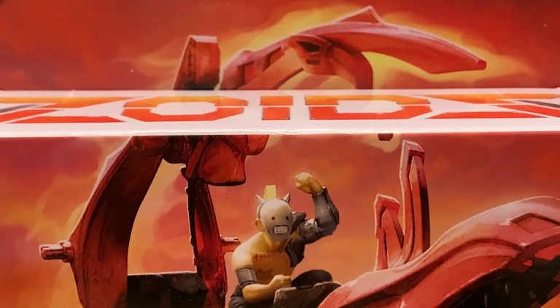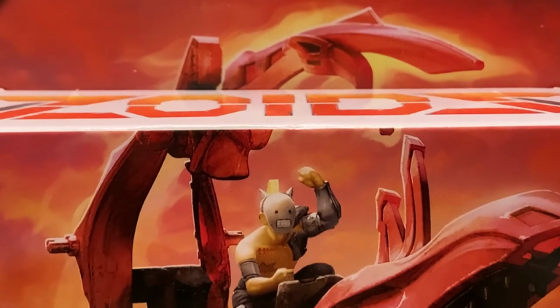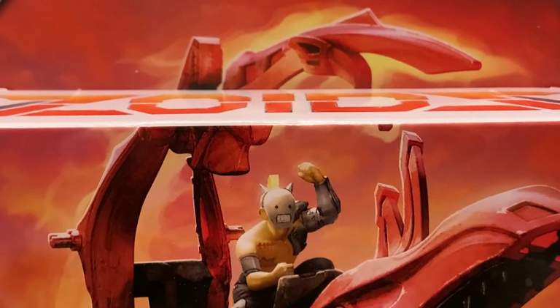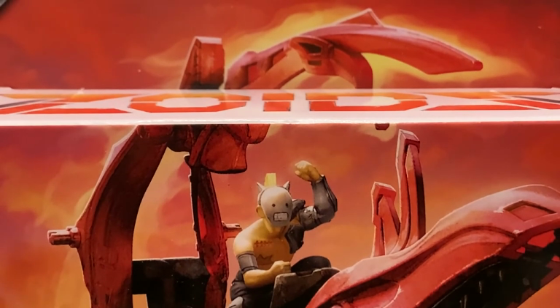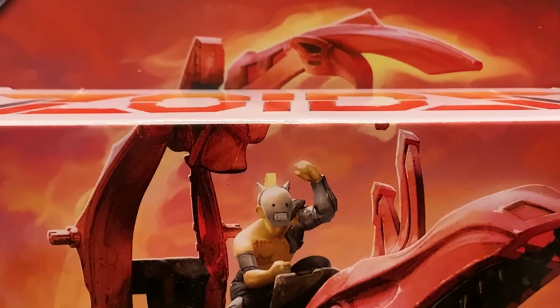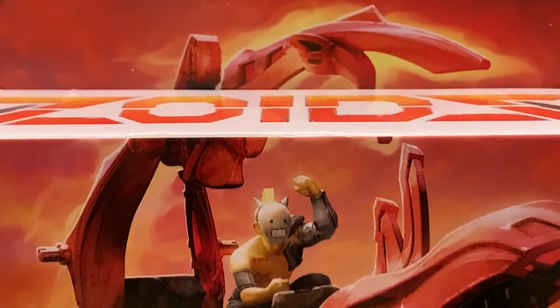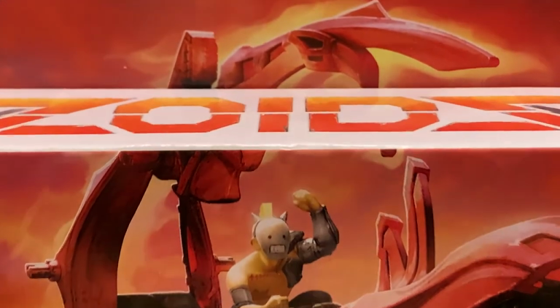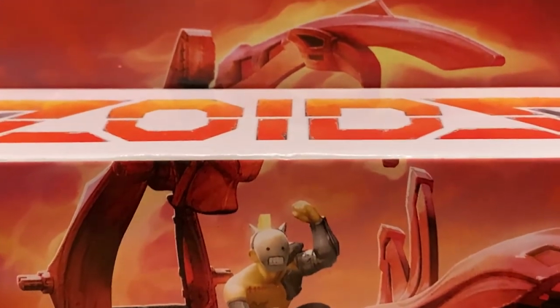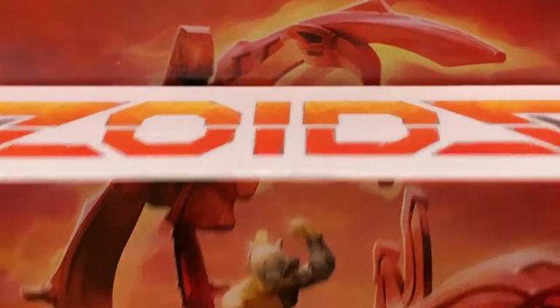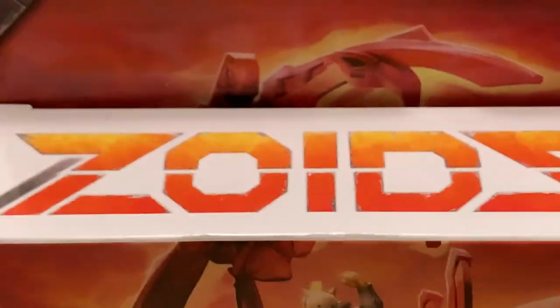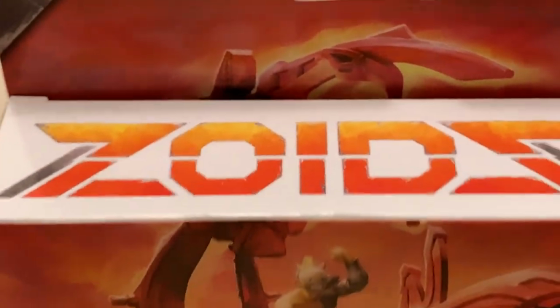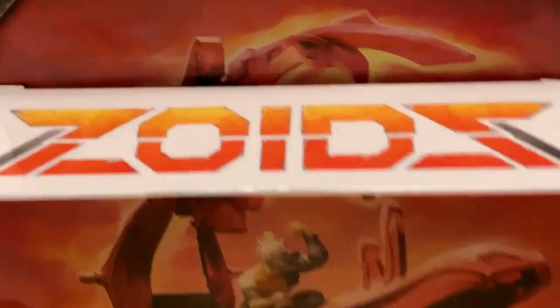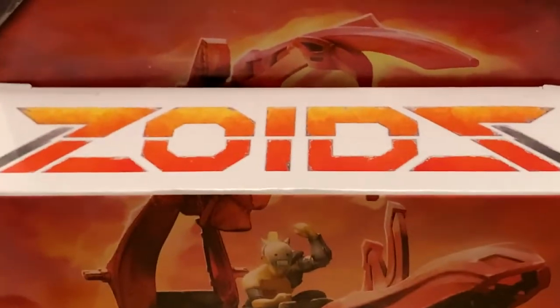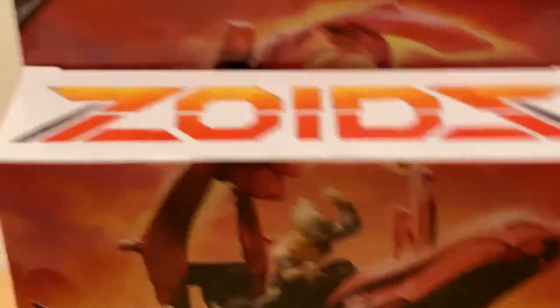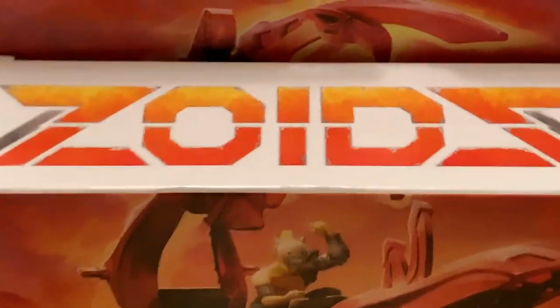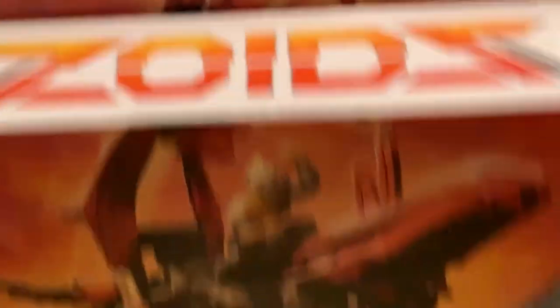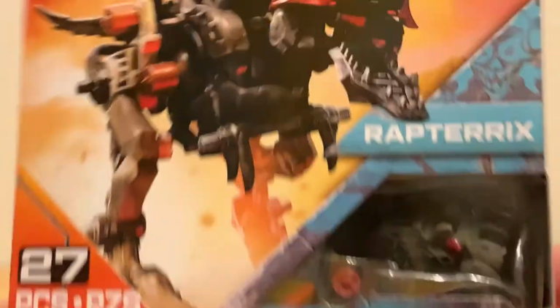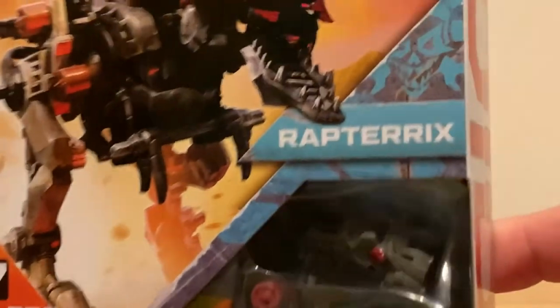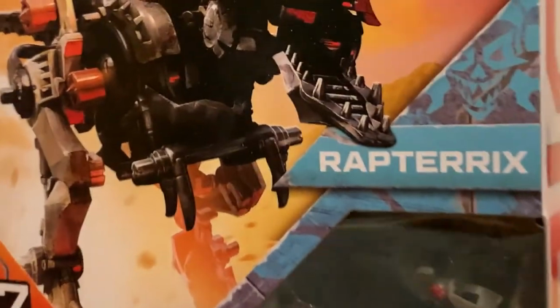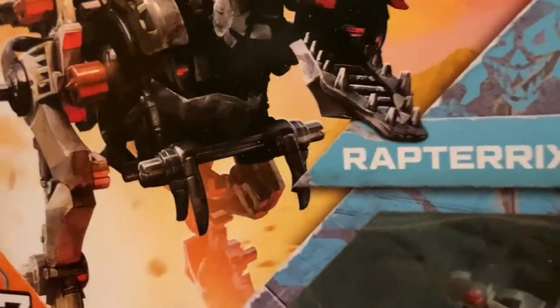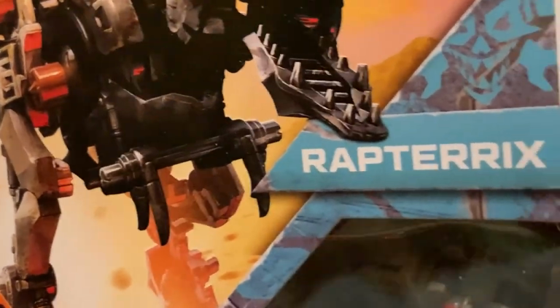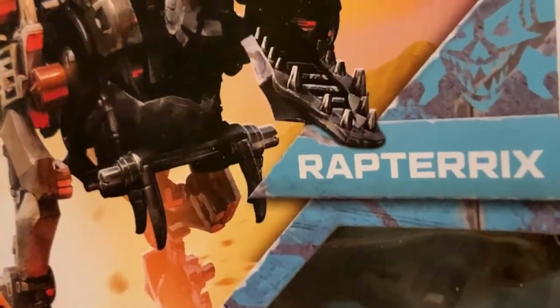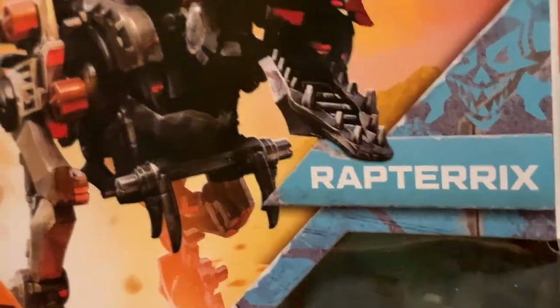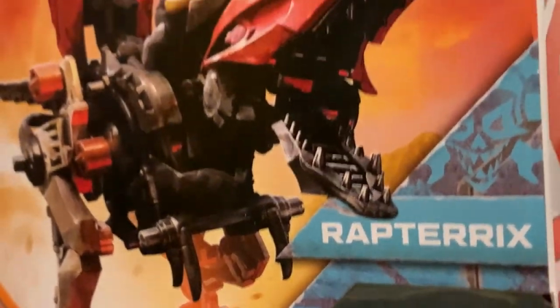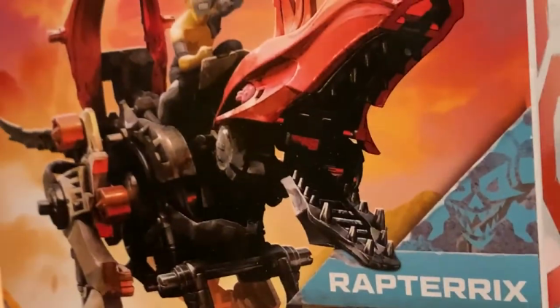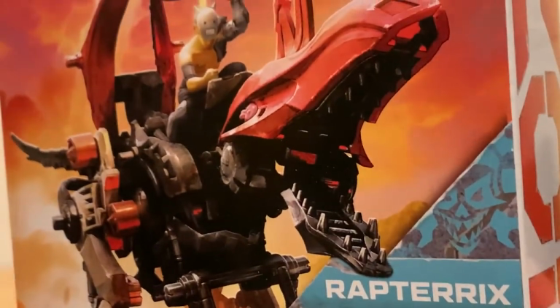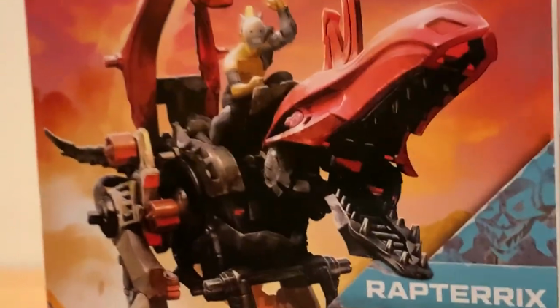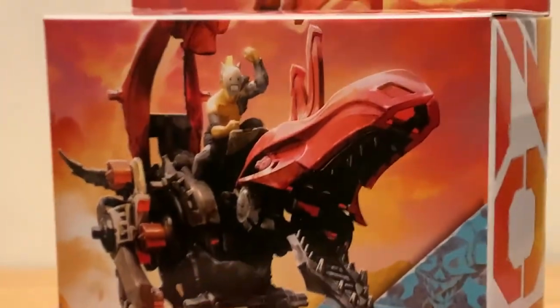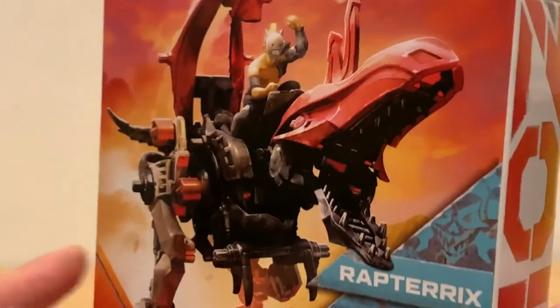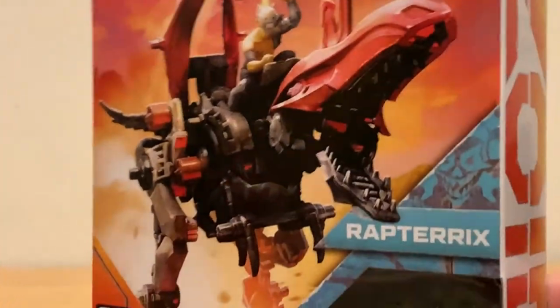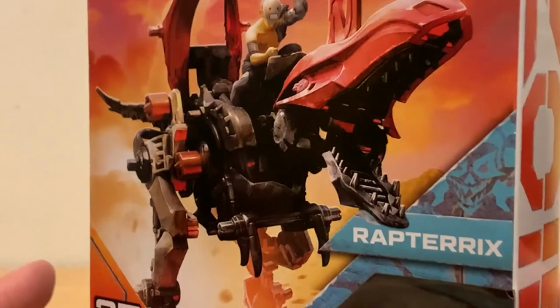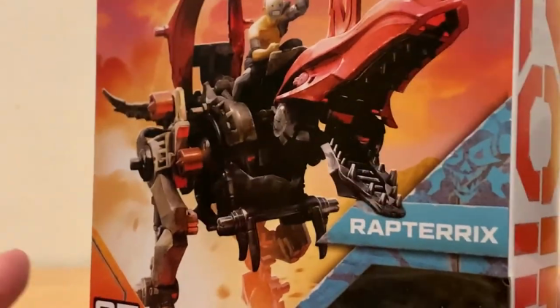What up folks, I'm UltraZilla and today we have a review and speed build of the Hasbro Zoids Raptor X. Hi my Zillions, once again I'm here with UltraZilla Unions.